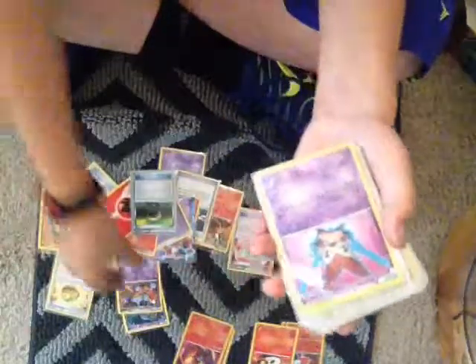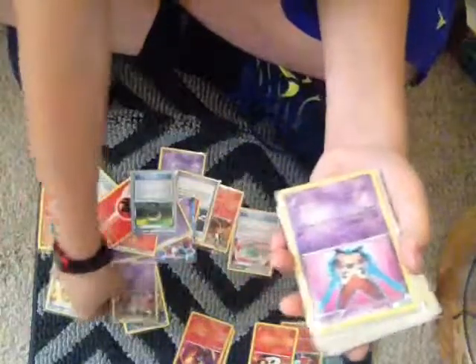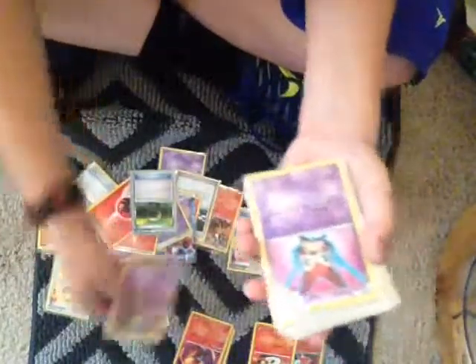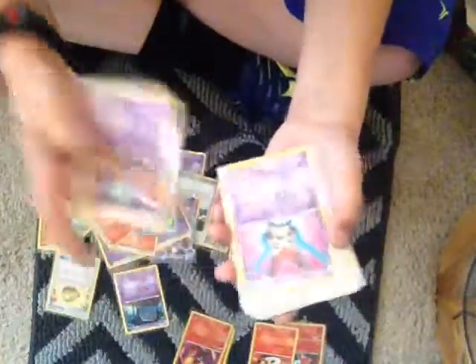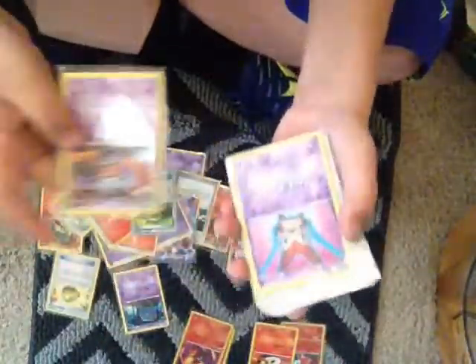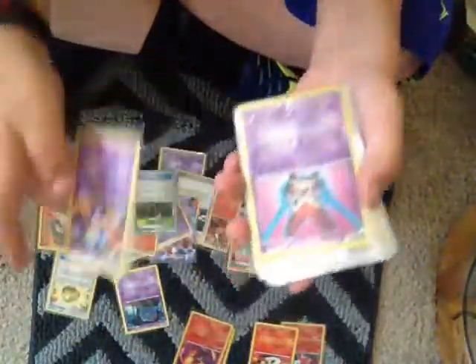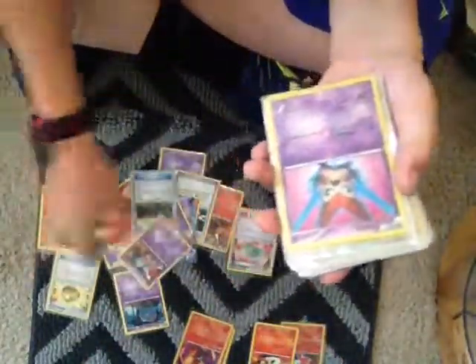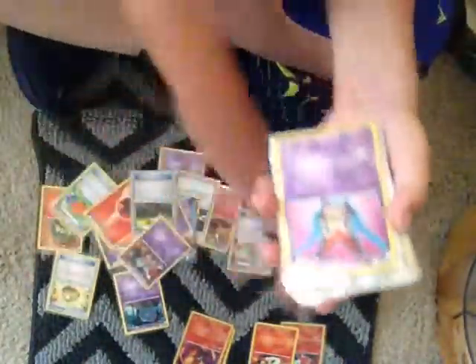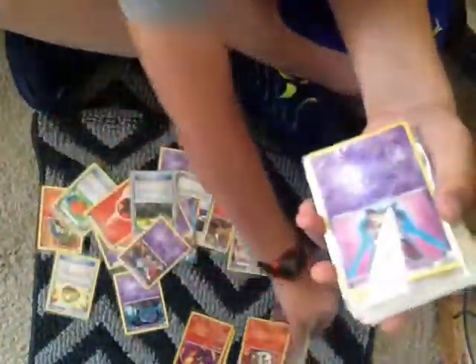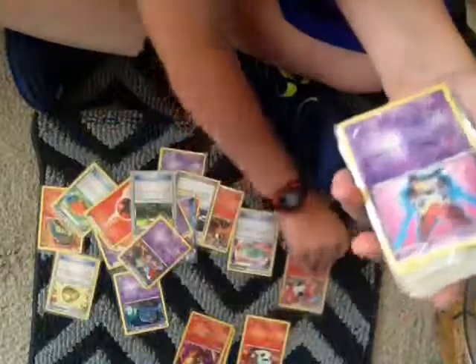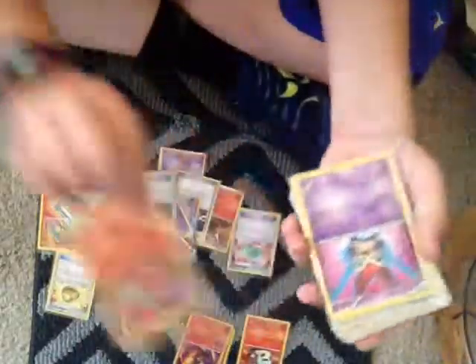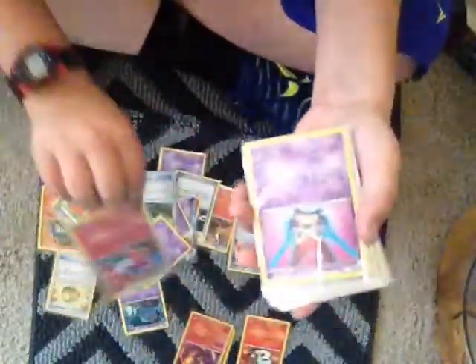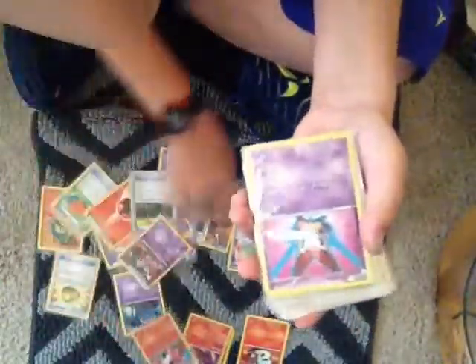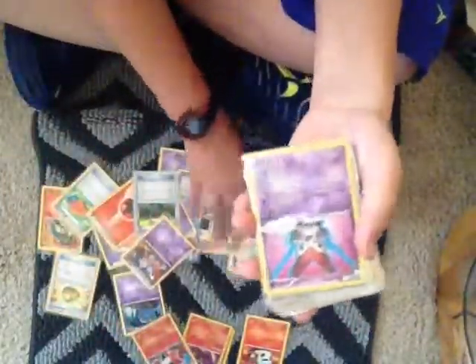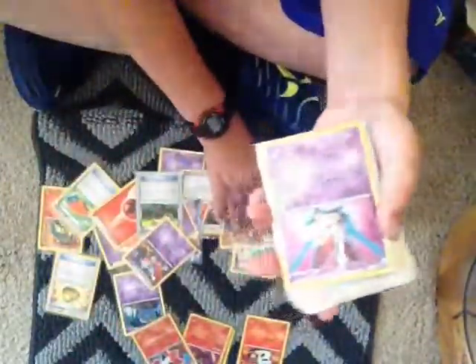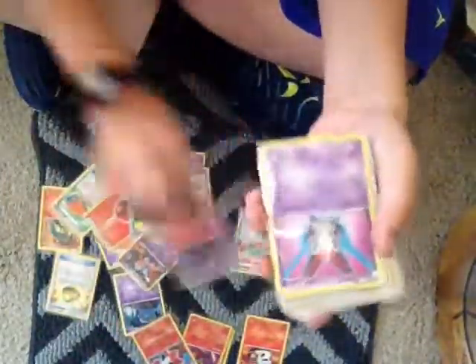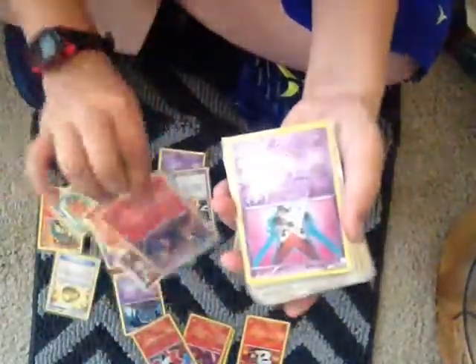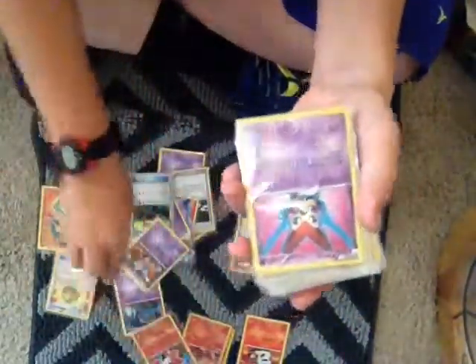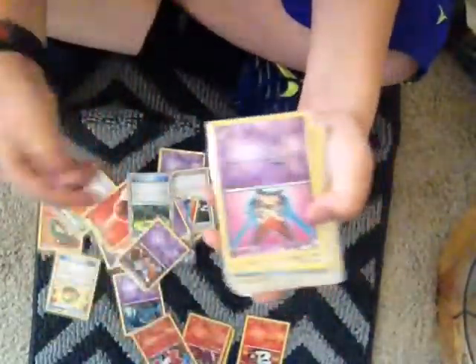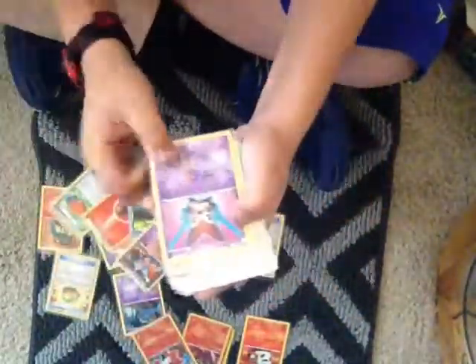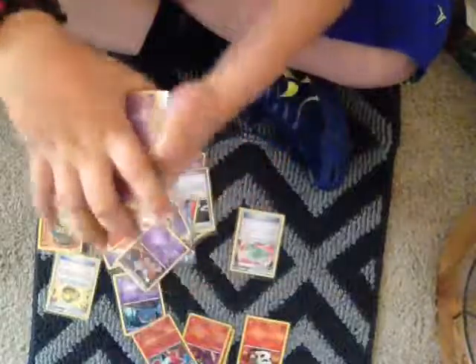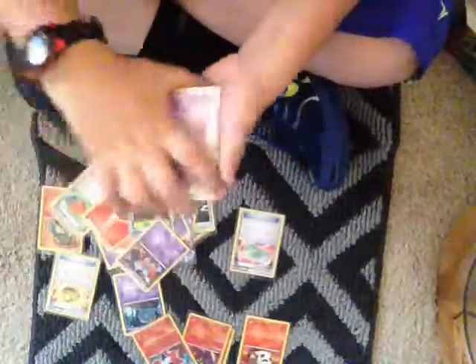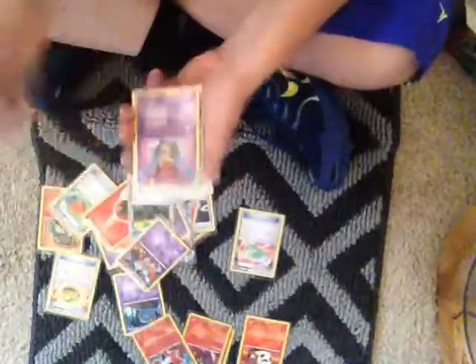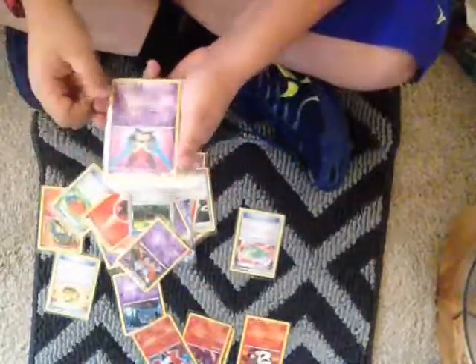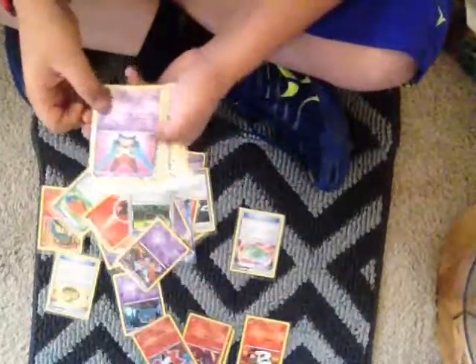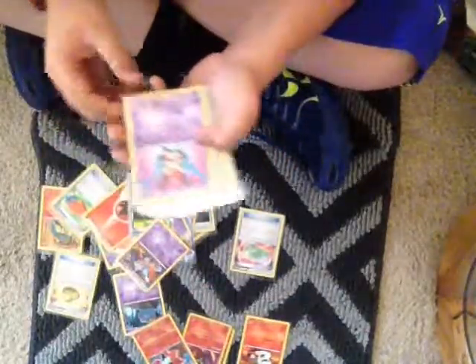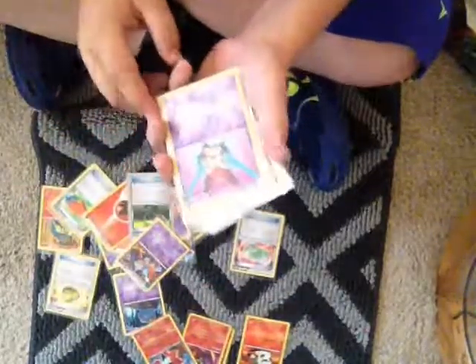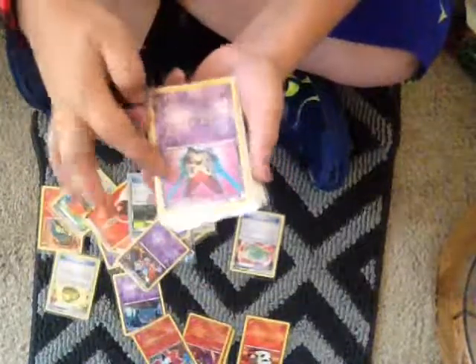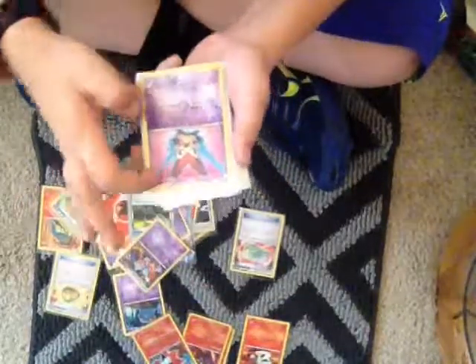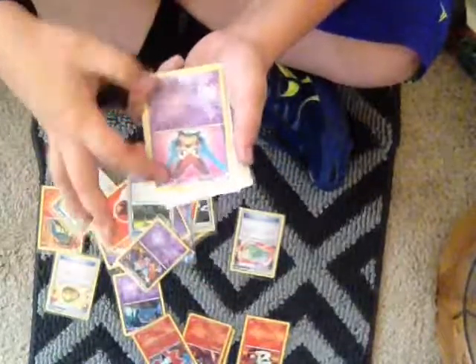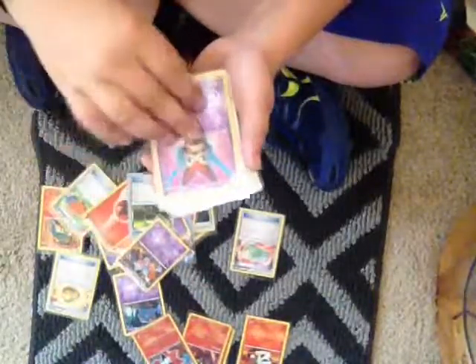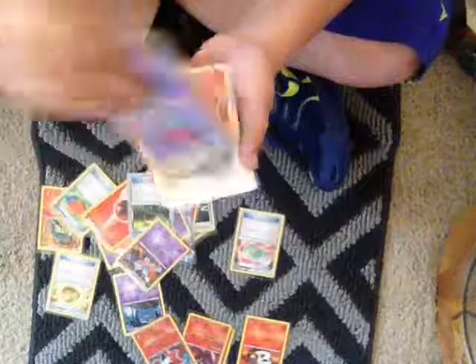Like, if it's up against this Toxicroak, it's dead. If it's up against this Volcarona, it's dead. If it's up against this Magmar, it's dead. But if you get nothing — it has a pretty good chance of dying, because it only has 60 health.